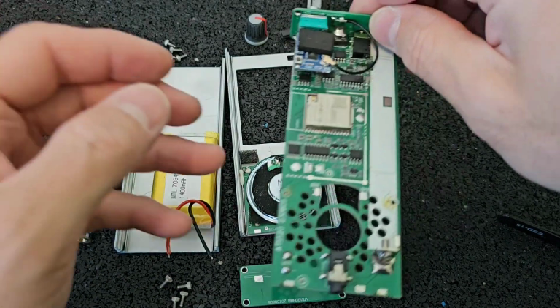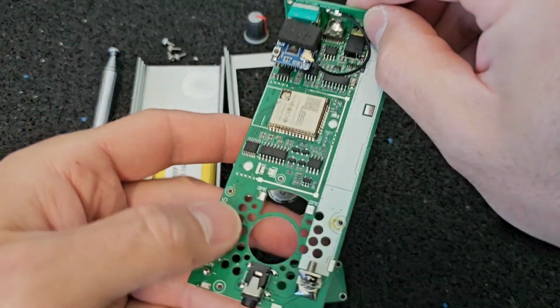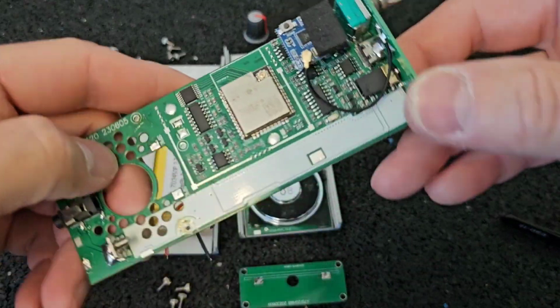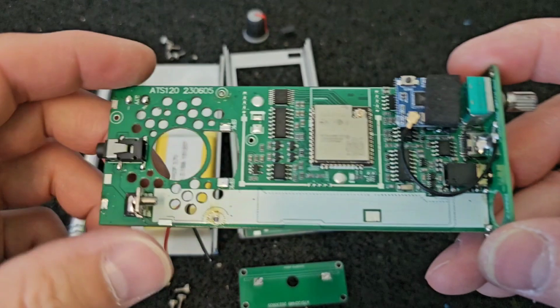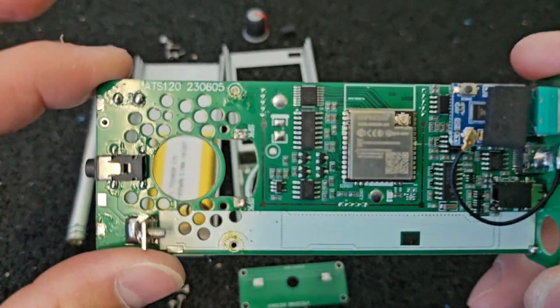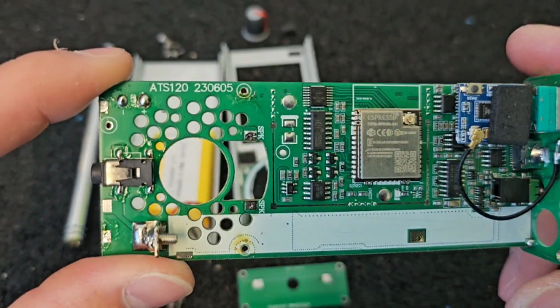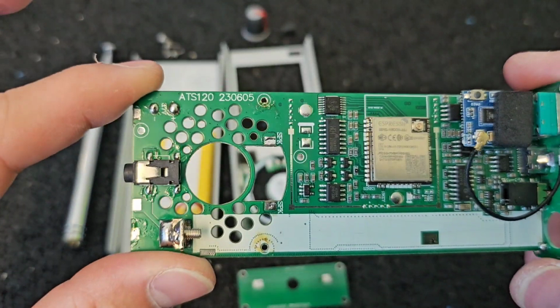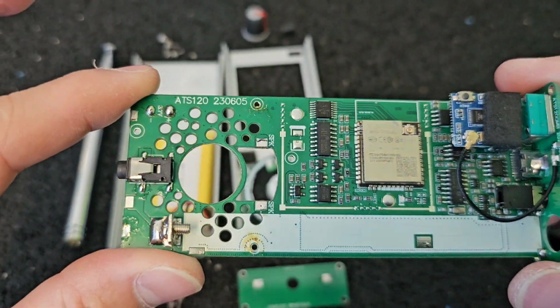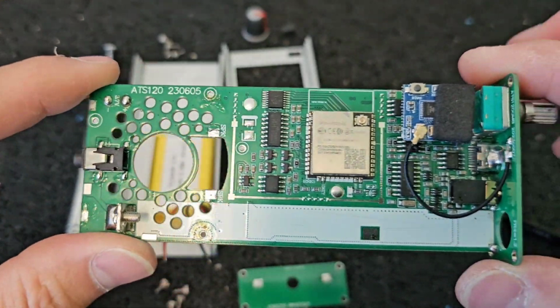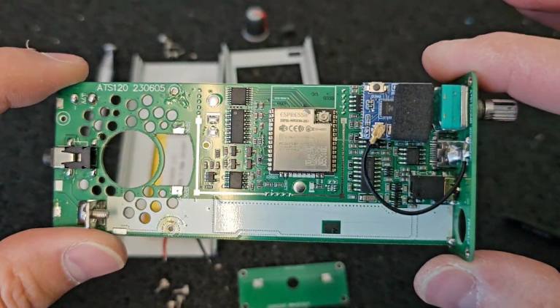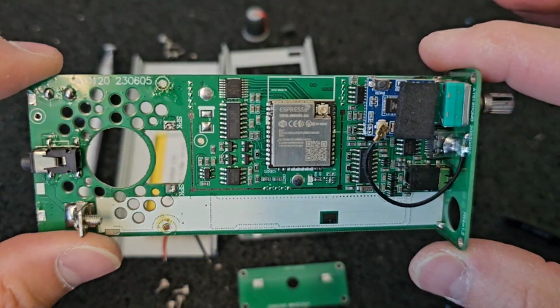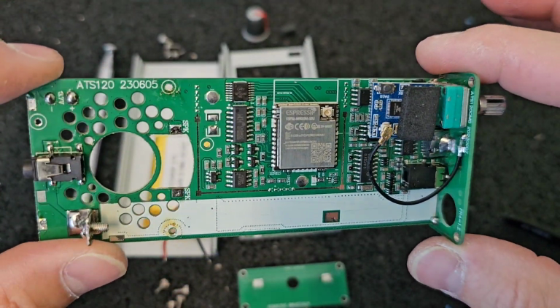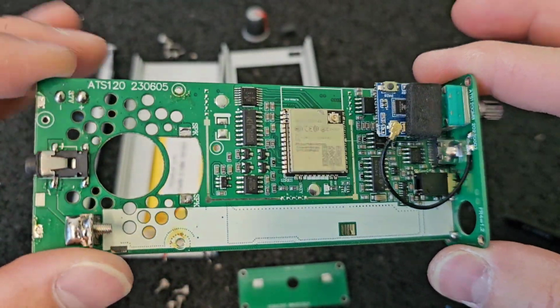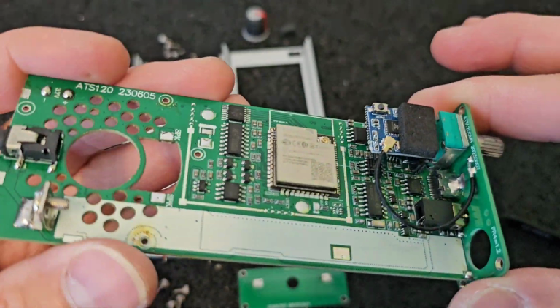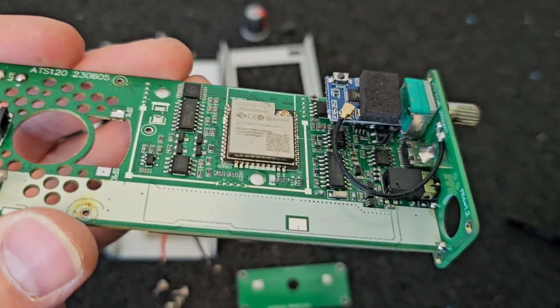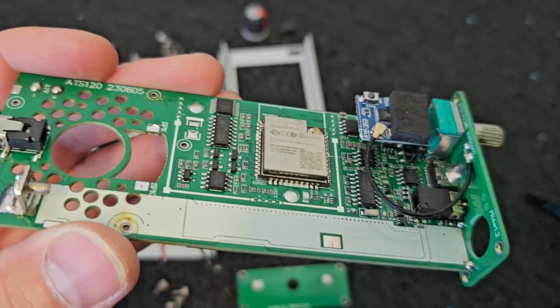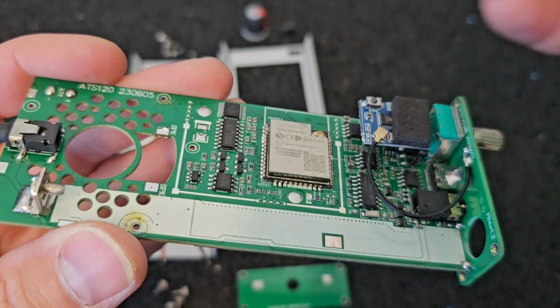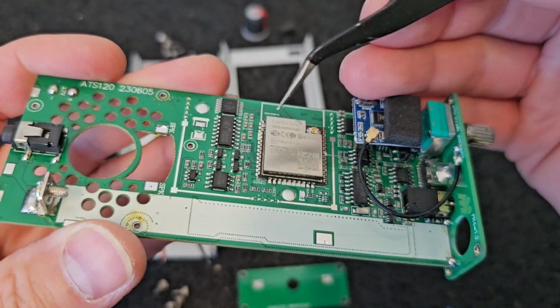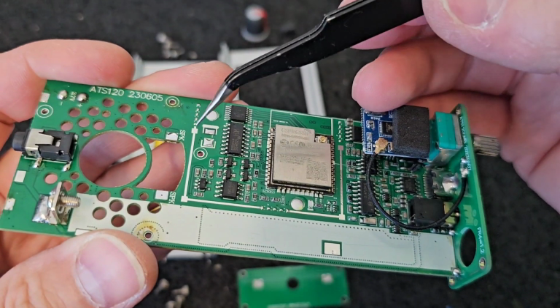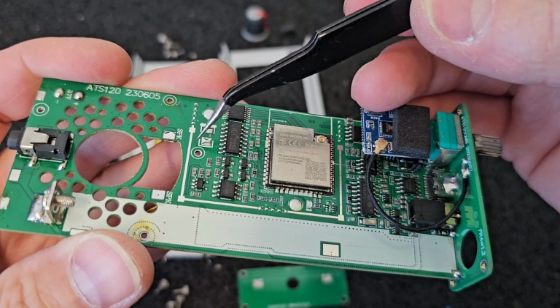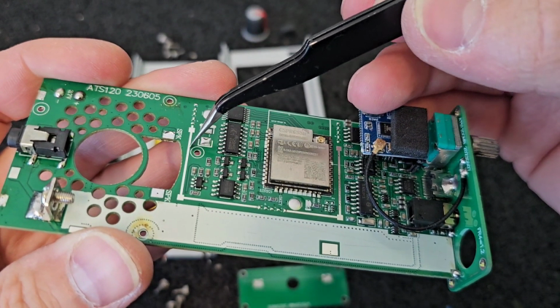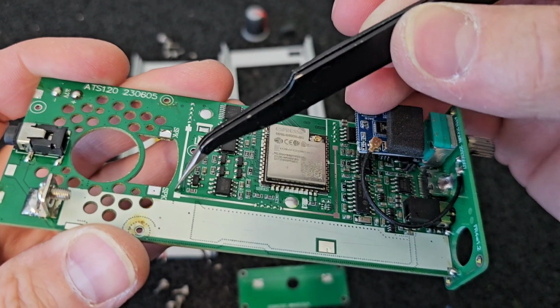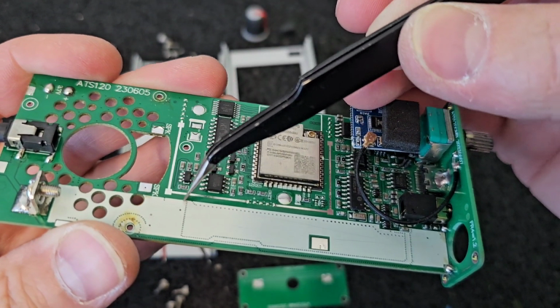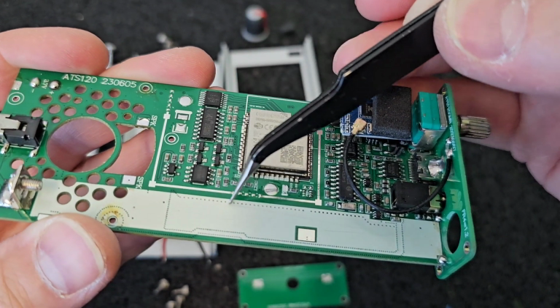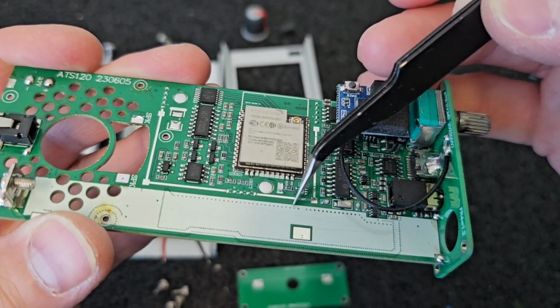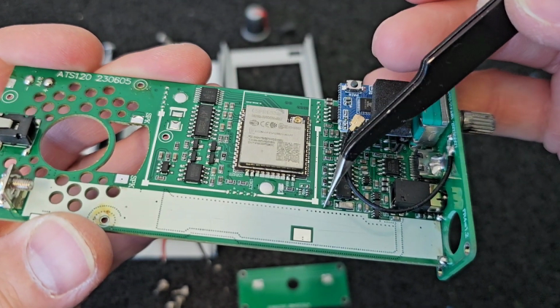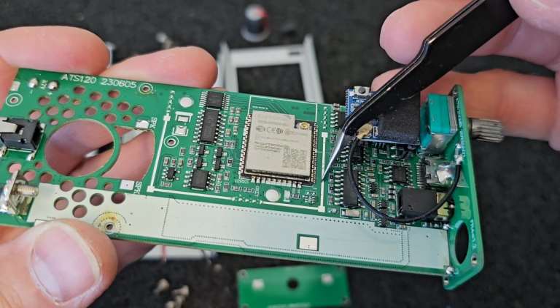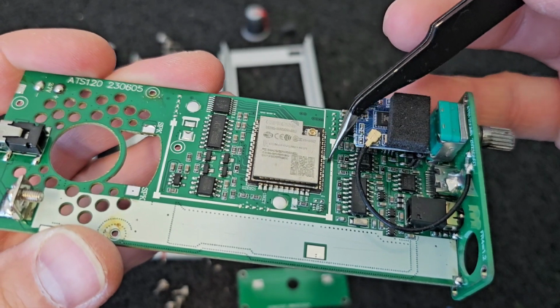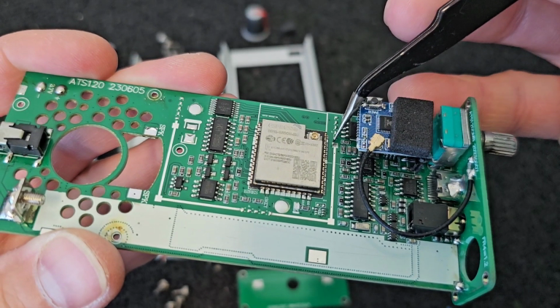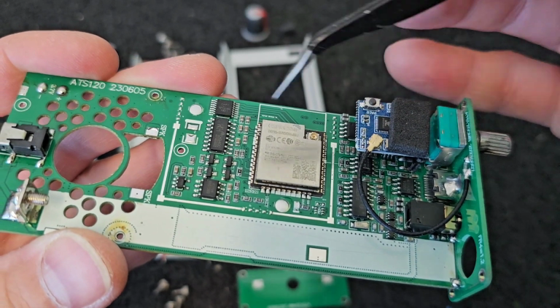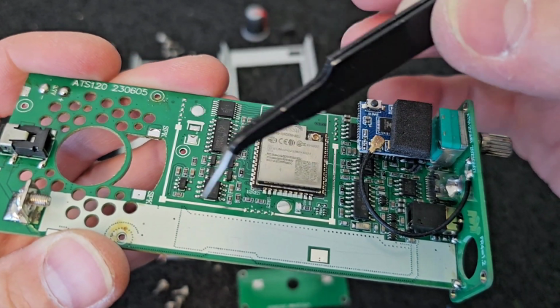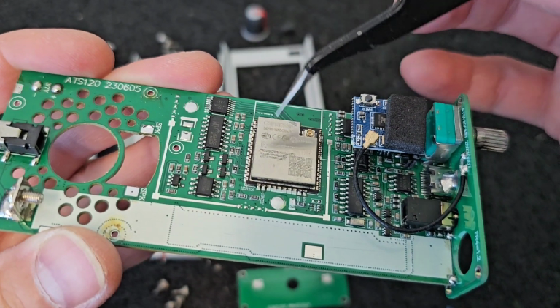Here you can see one of the 3 hard buttons with the small piece of sponge on the back side which is glued. And here you can finally see the main board of this ATS120 receiver. On the circuit board you can also see the traces for soldering the shield, which is not used.